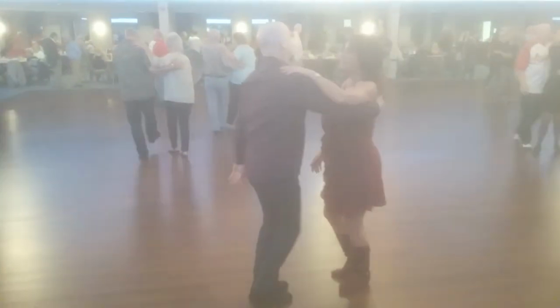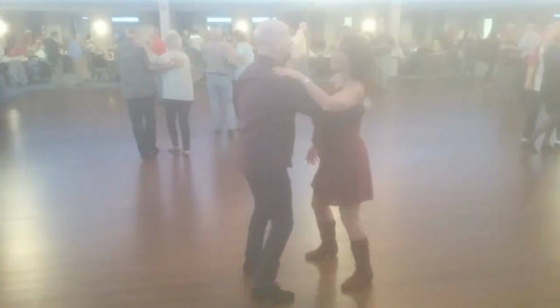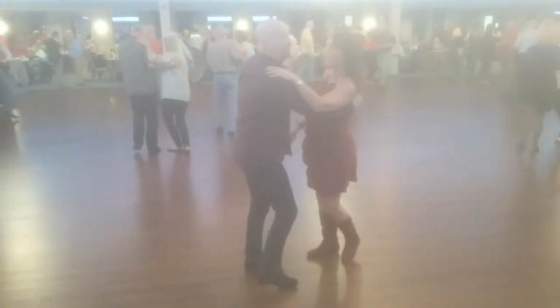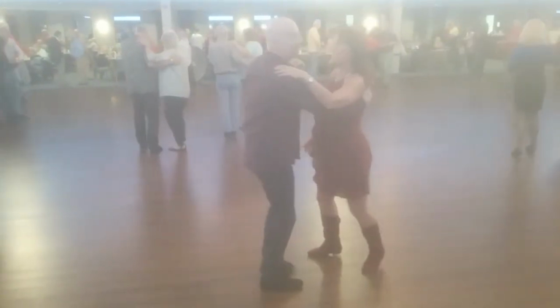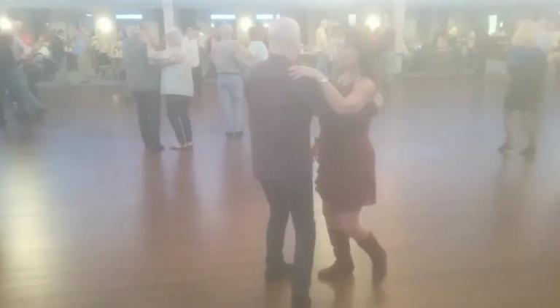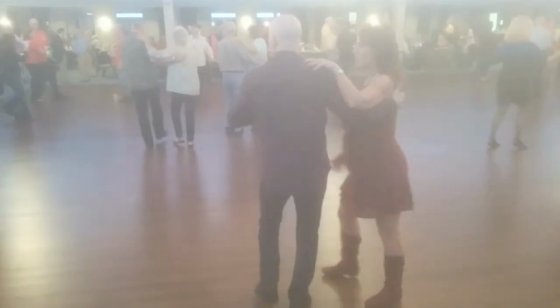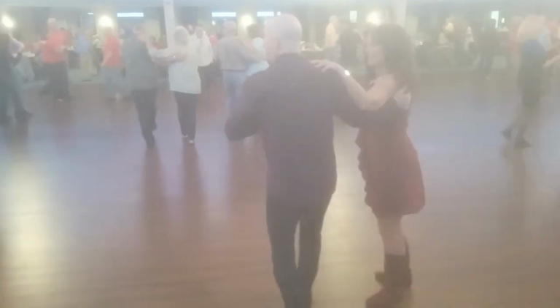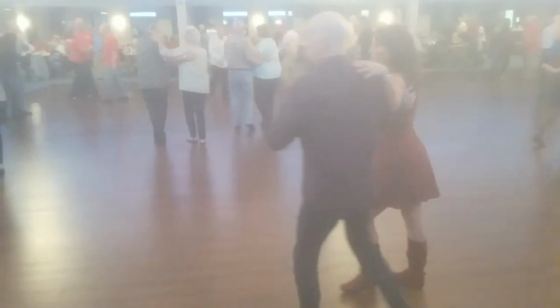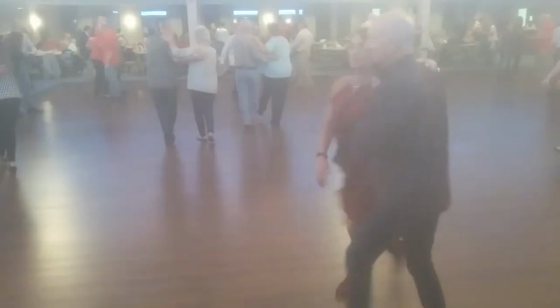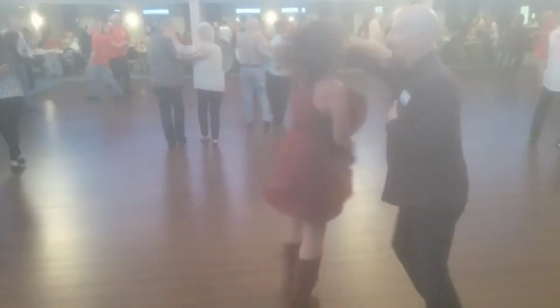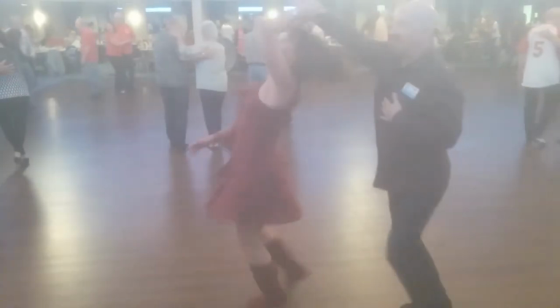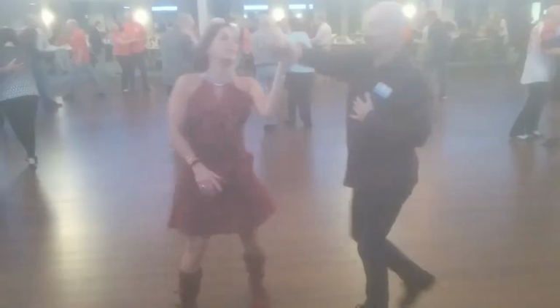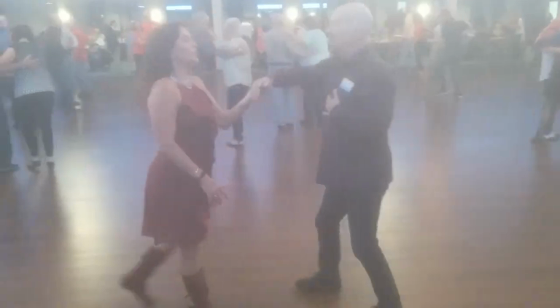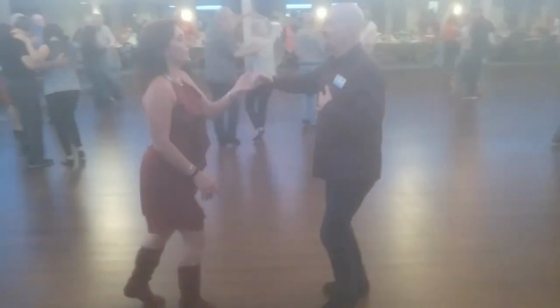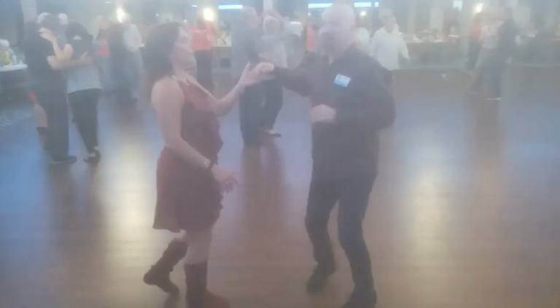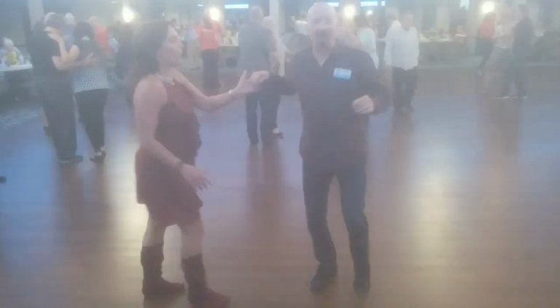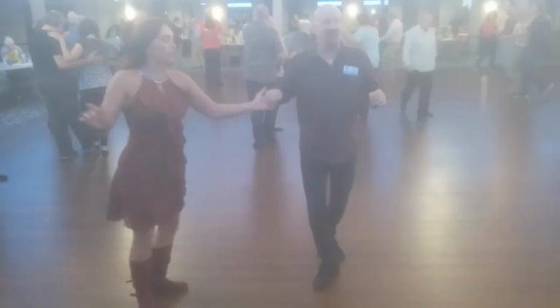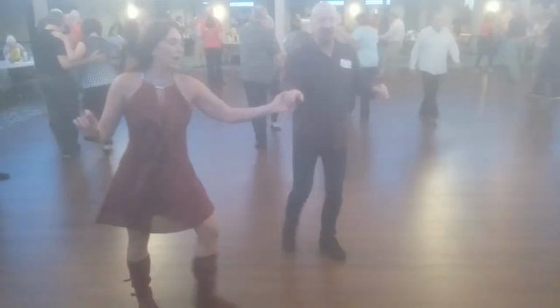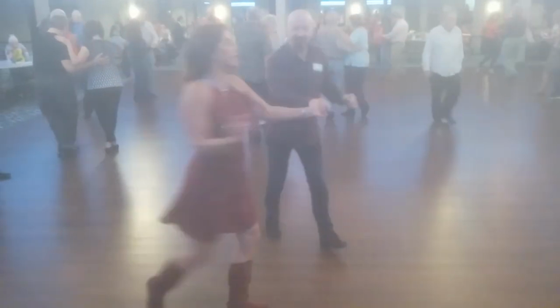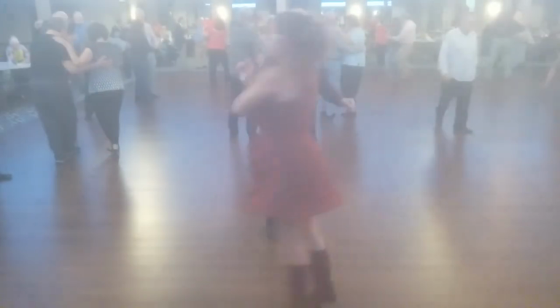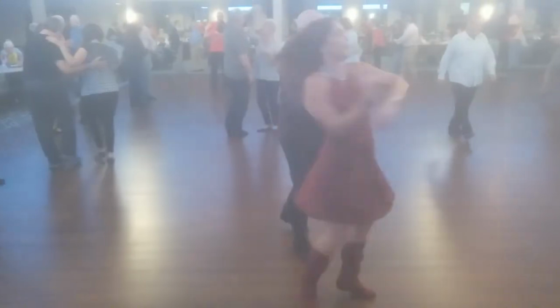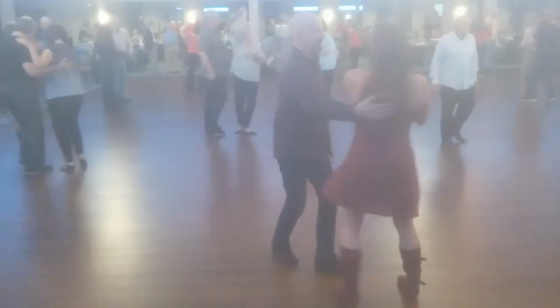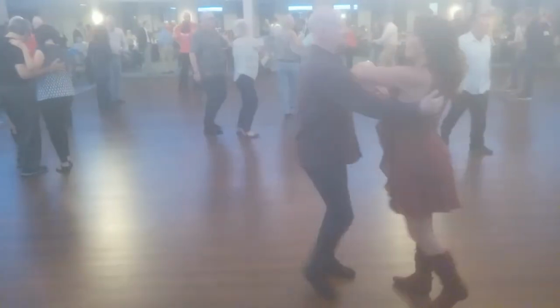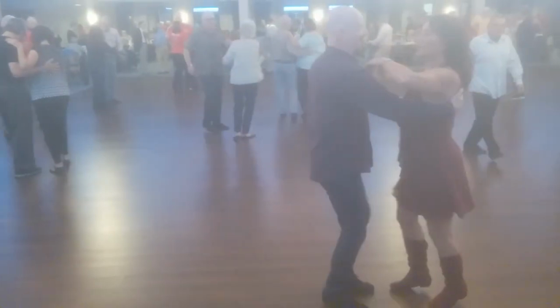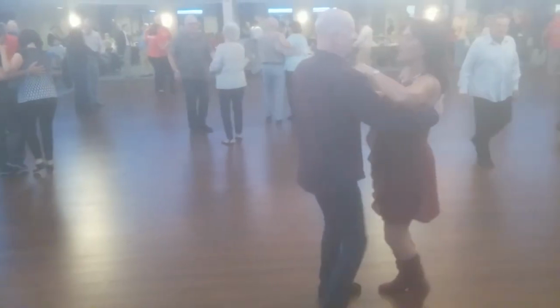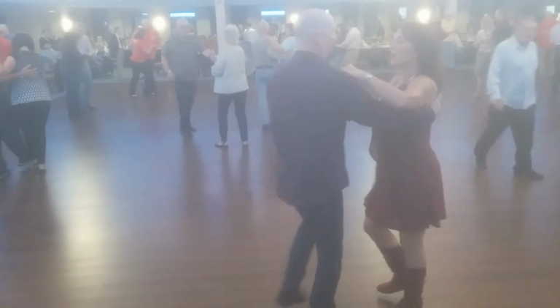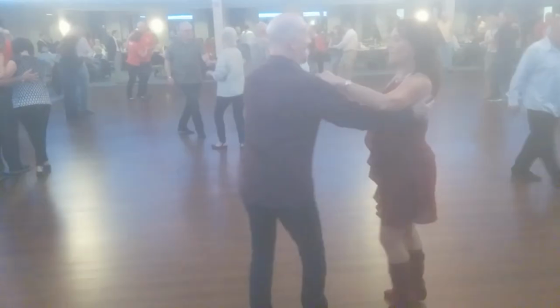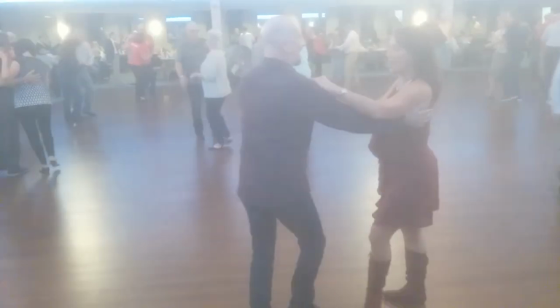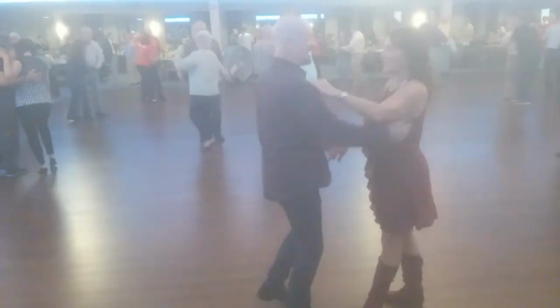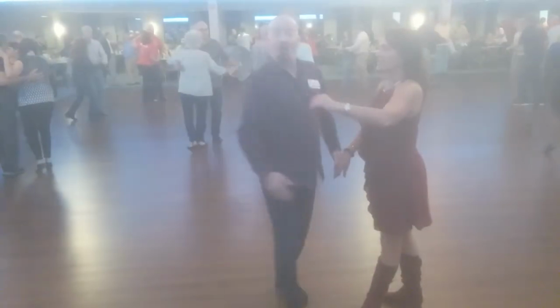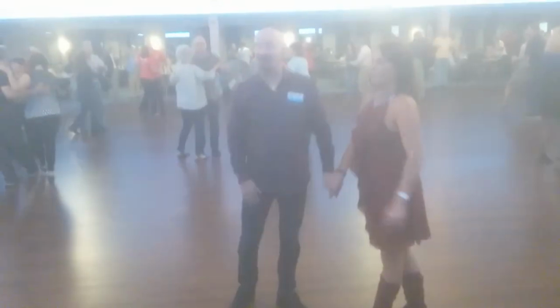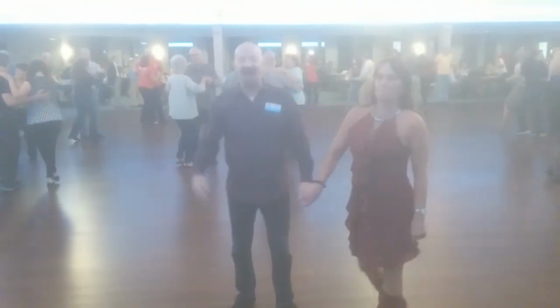One and two, shoulder turn, five and six. One and two, three and four, back to close. One and two, three and four, five and six. Wow, that's a lot.